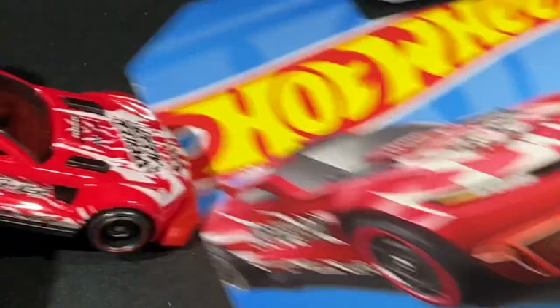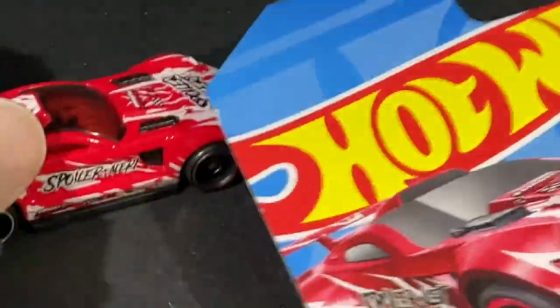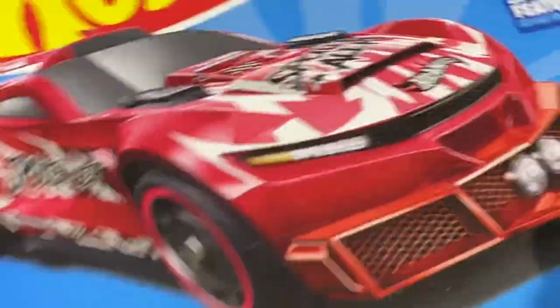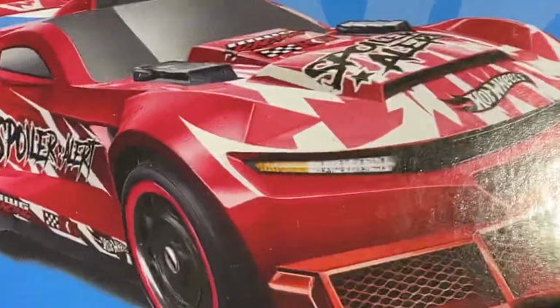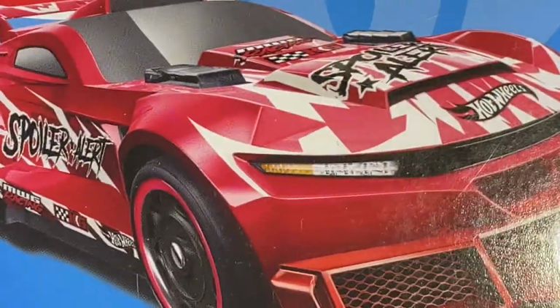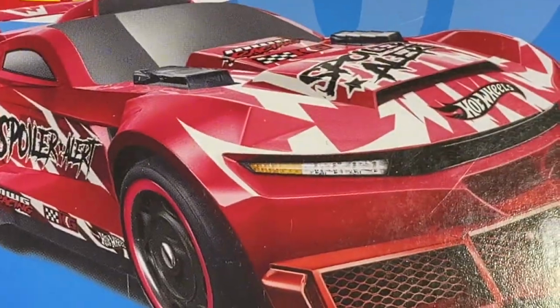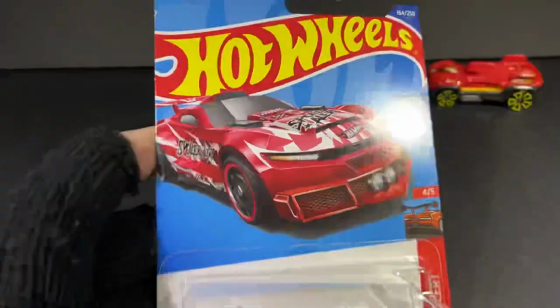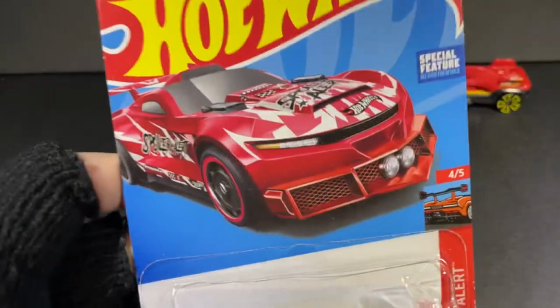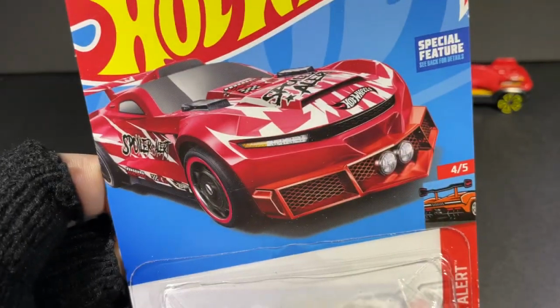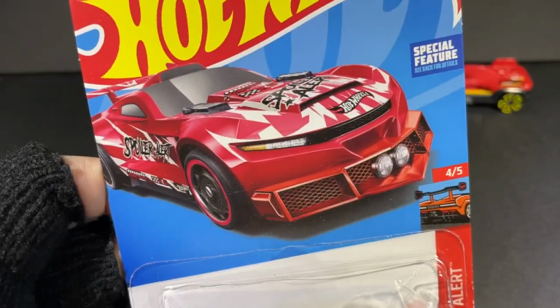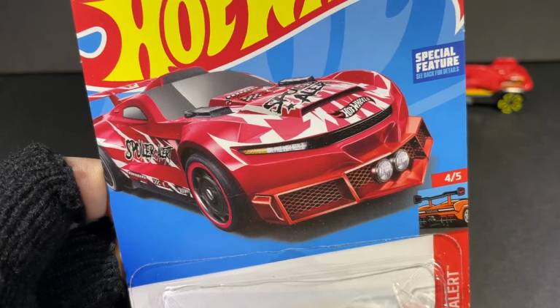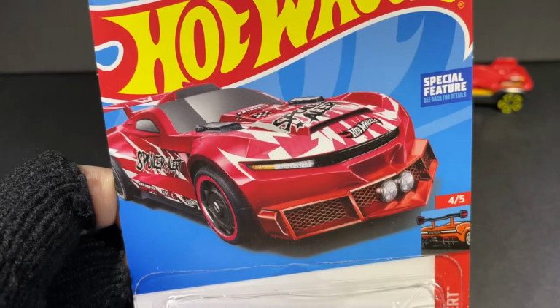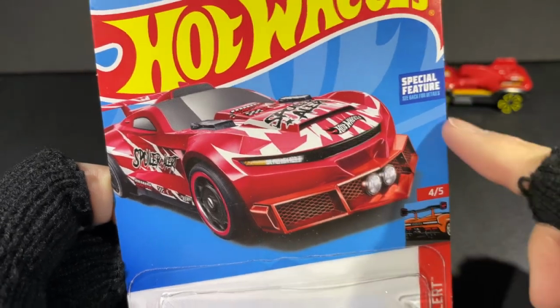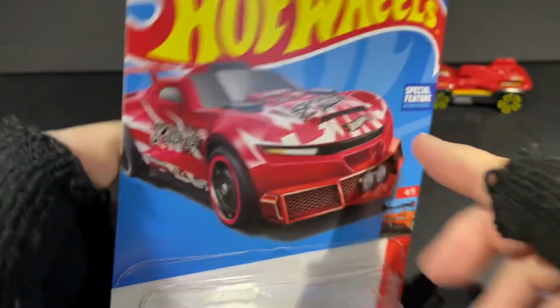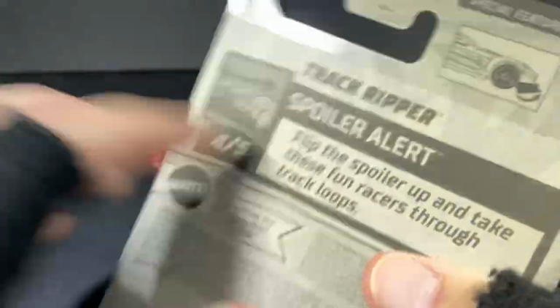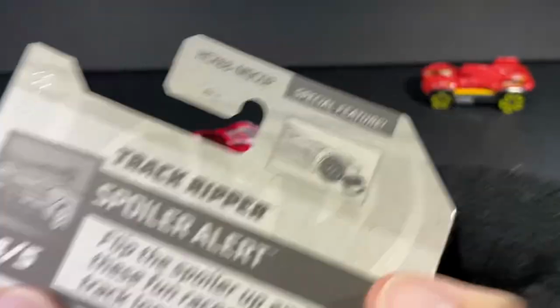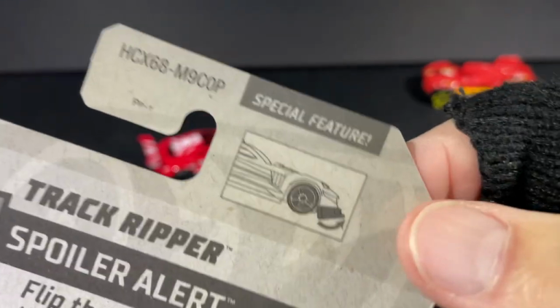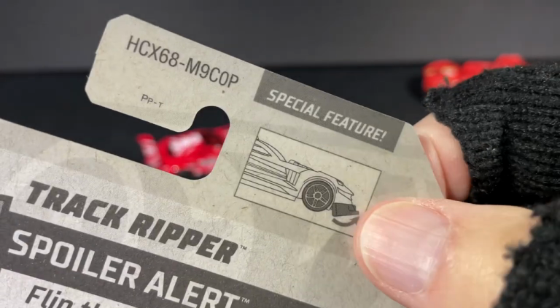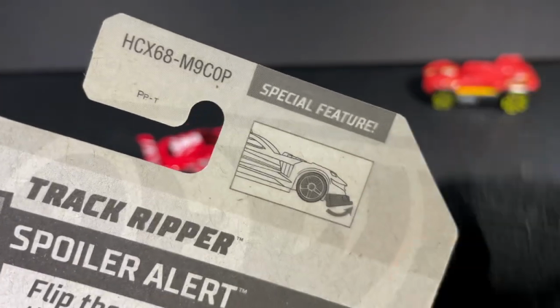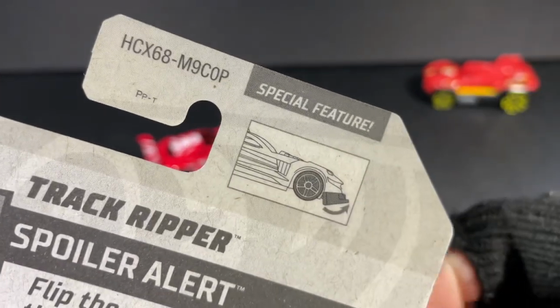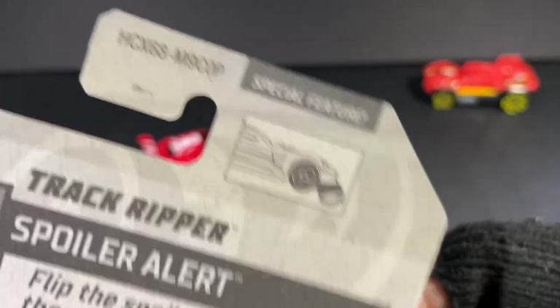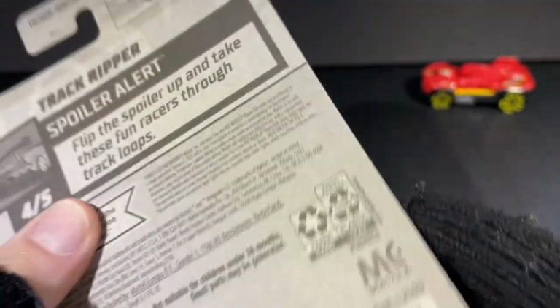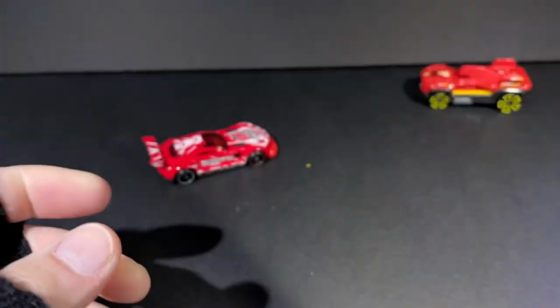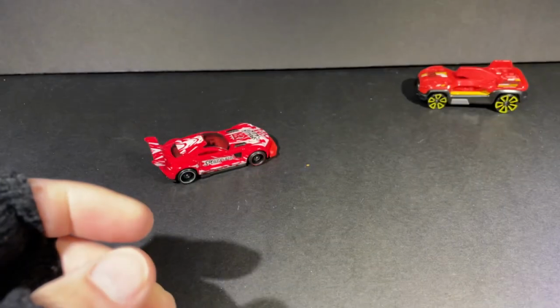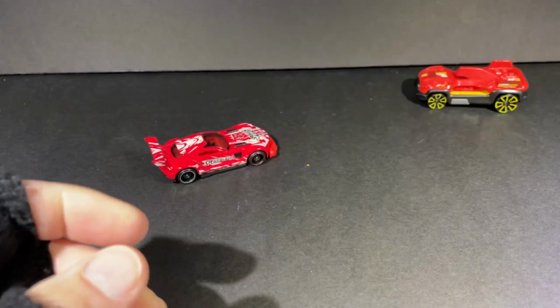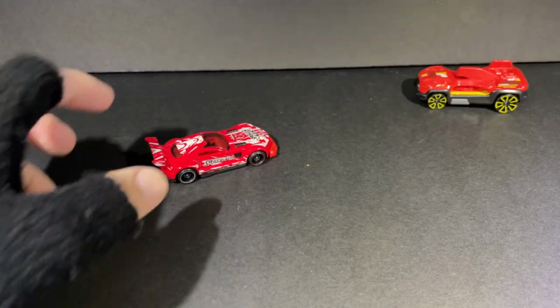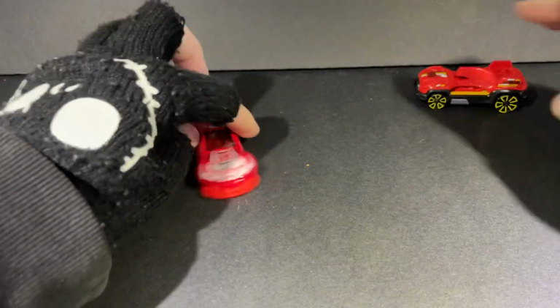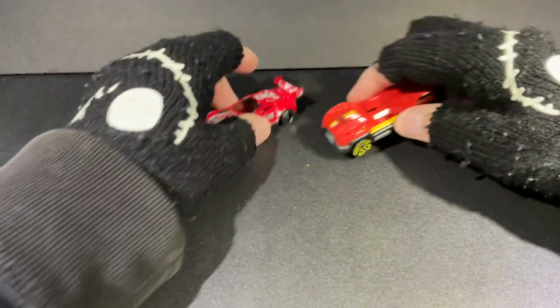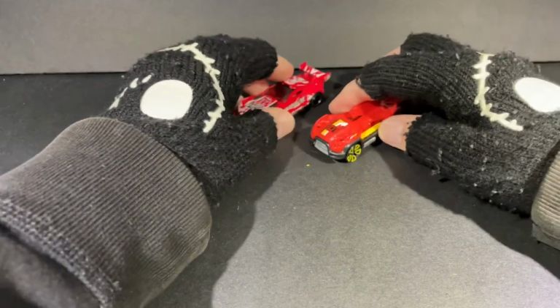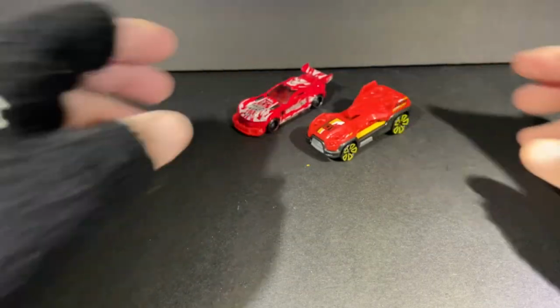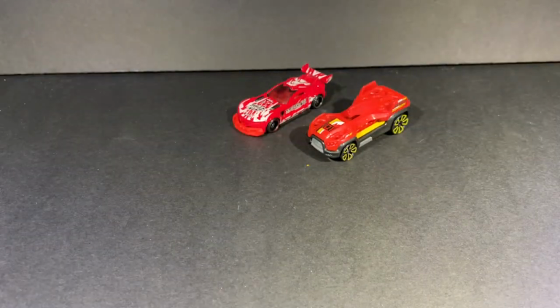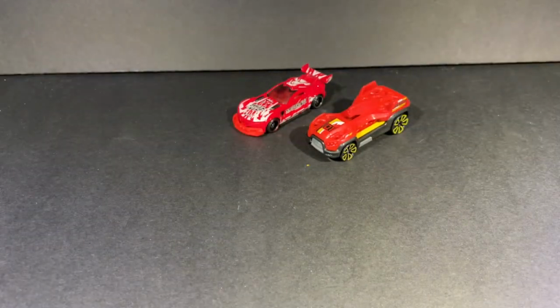Pretty cool. There's the graphics on the card — special feature shown right here: the spoiler goes up and down. Very cool. PK's car.